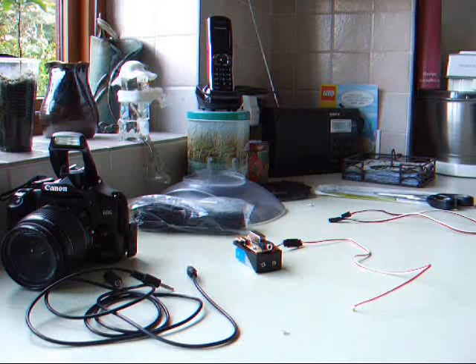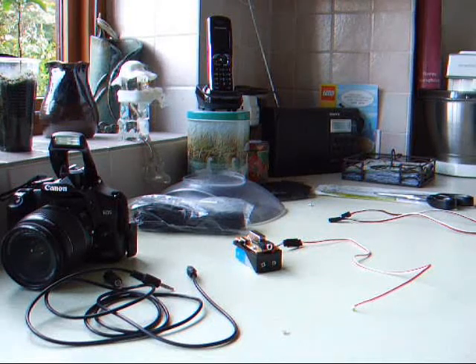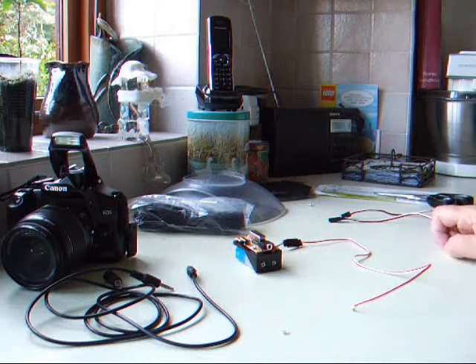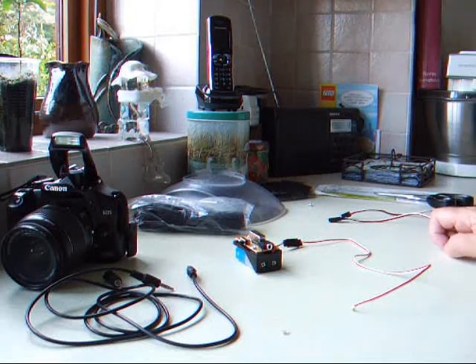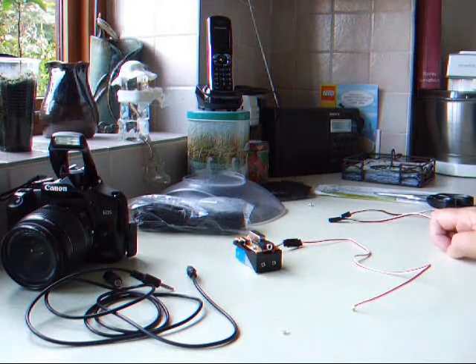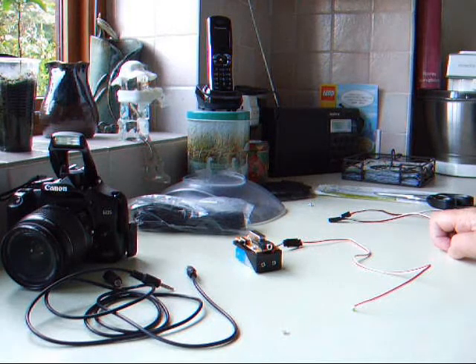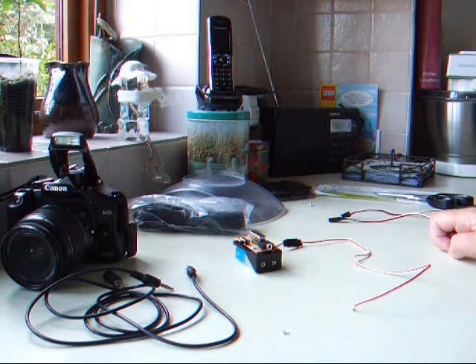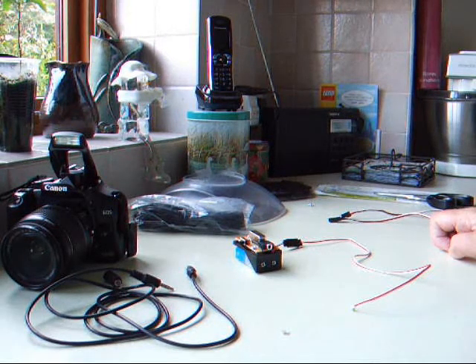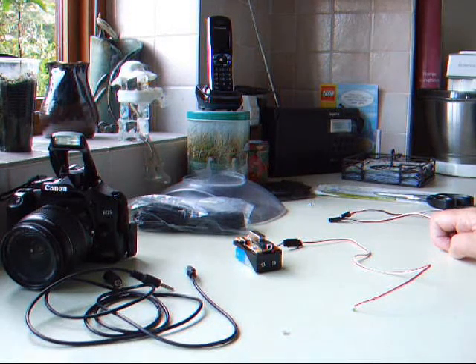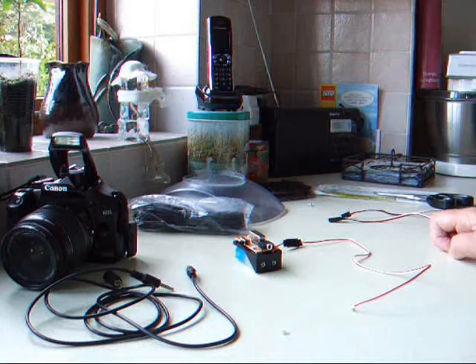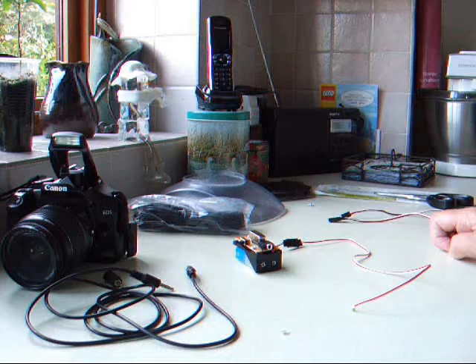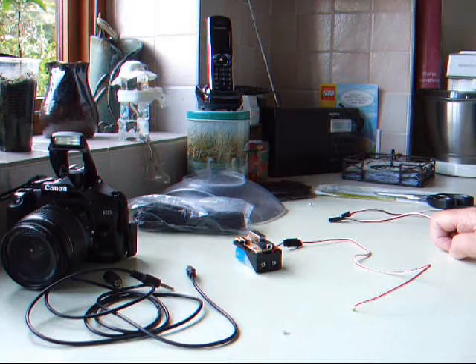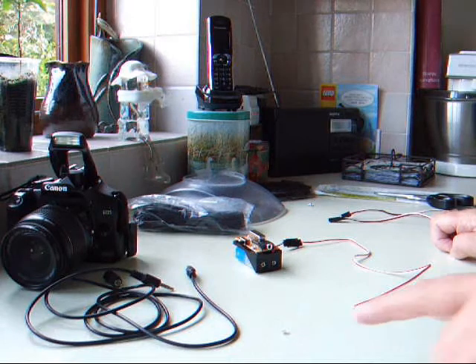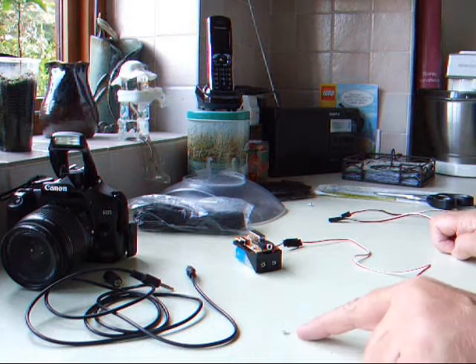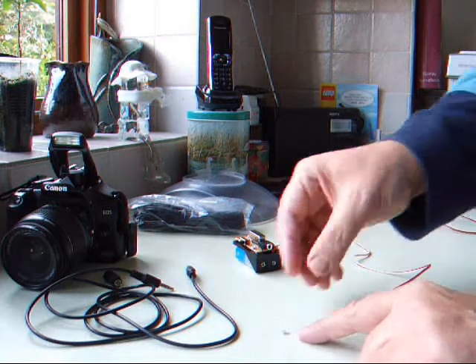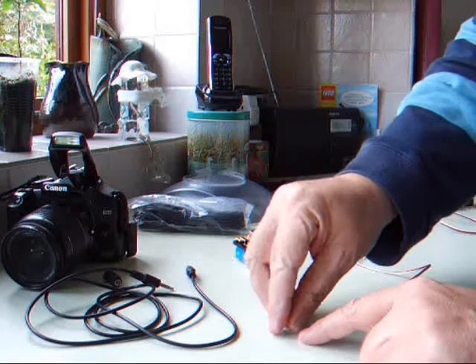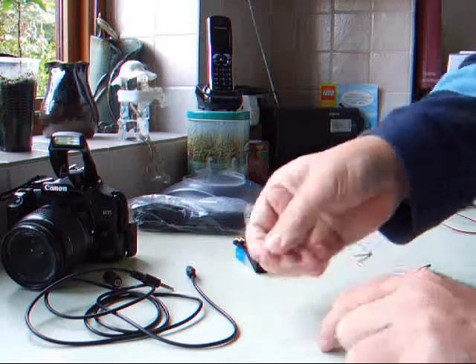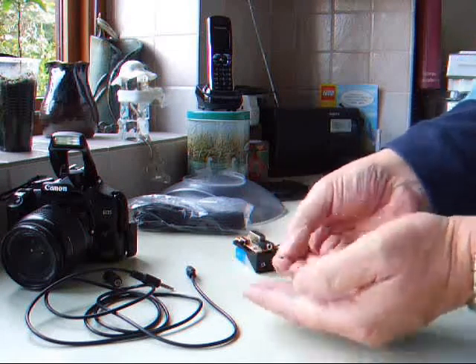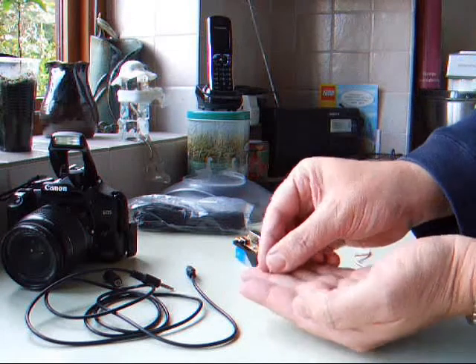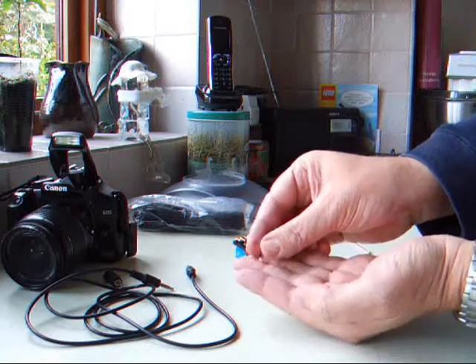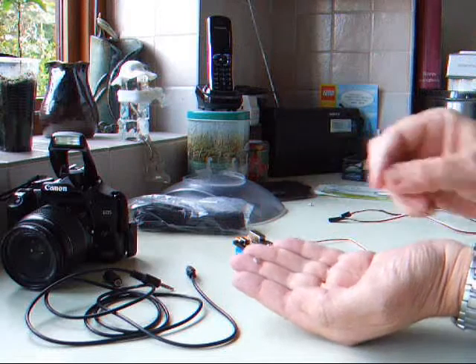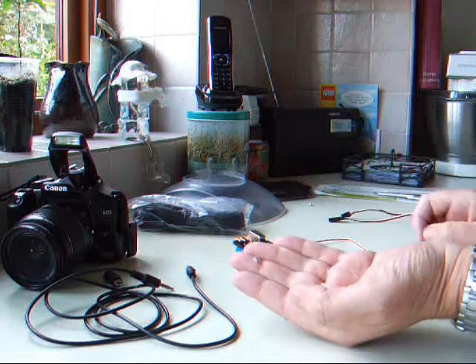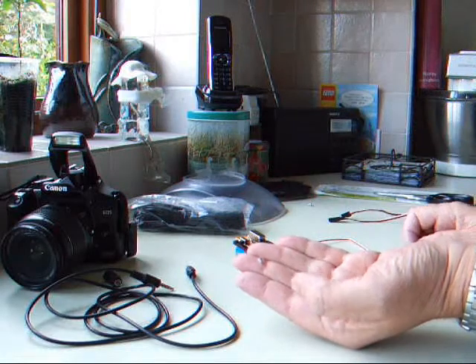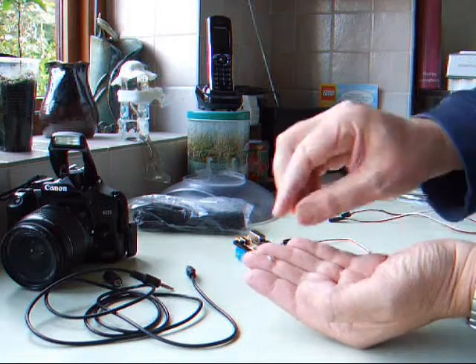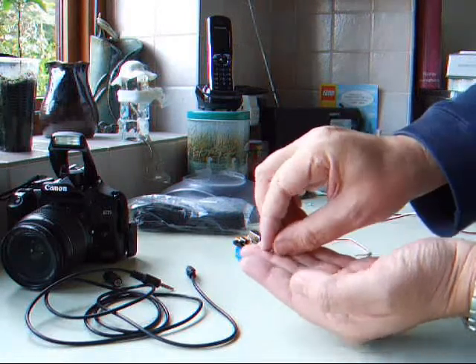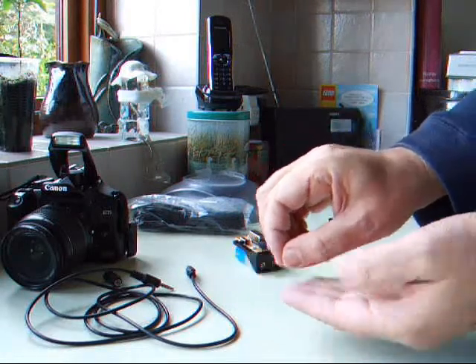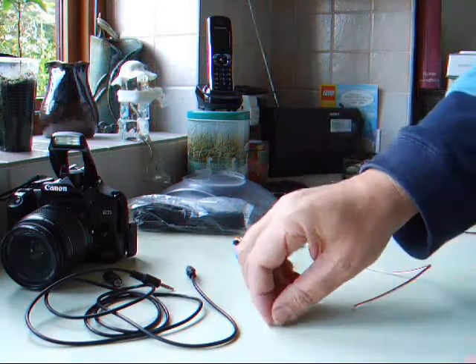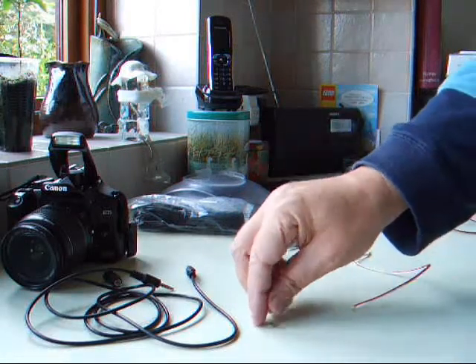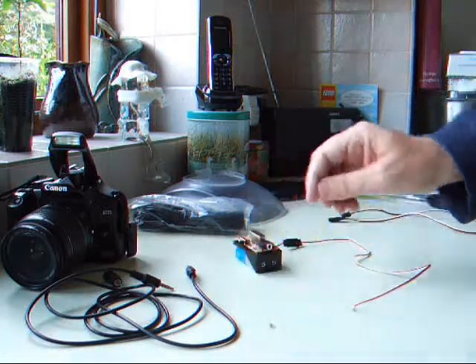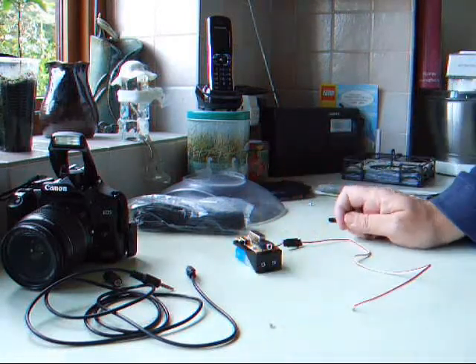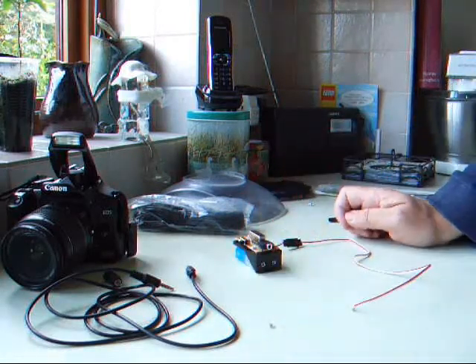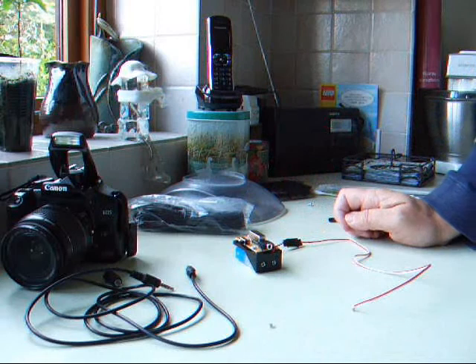This is a demonstration of my tremble sensor. The tremble sensor, which is this tiny component here, comes from a mobile phone. It's used to wake up a mobile phone in modern-day smartphones.